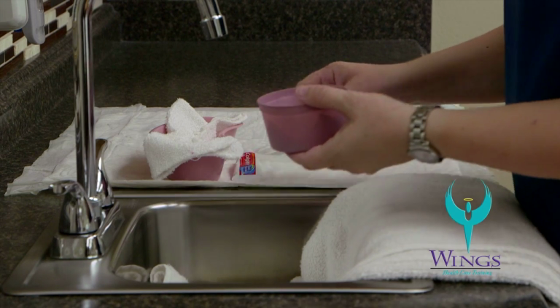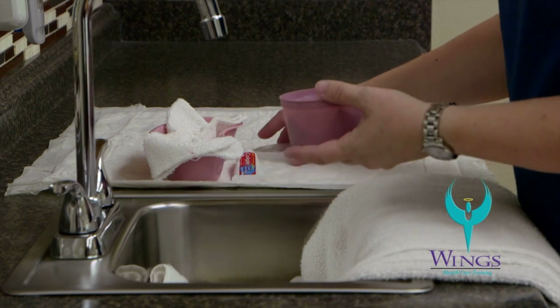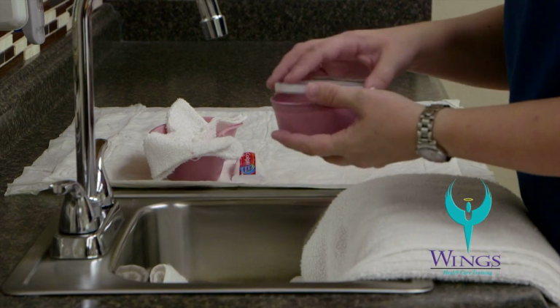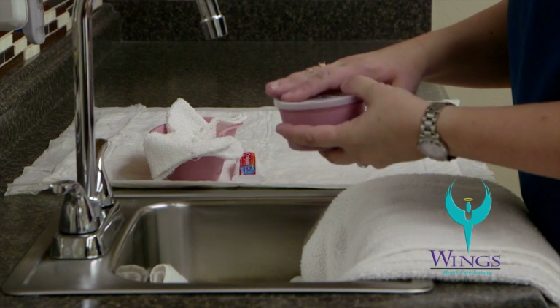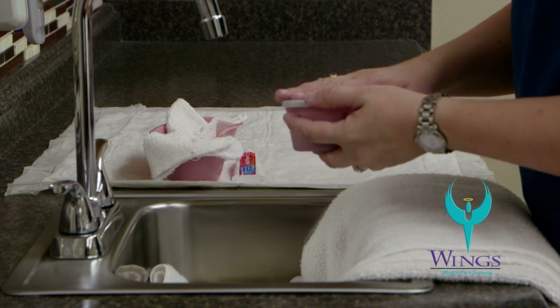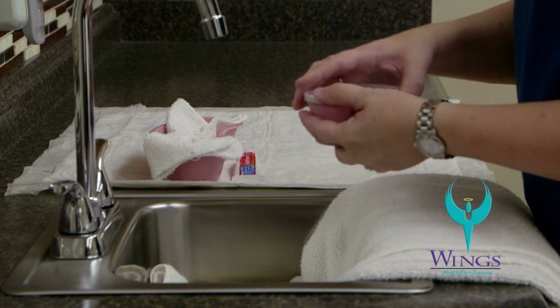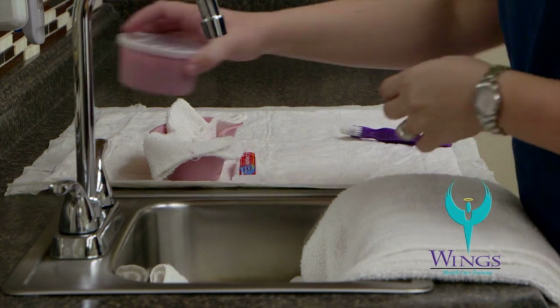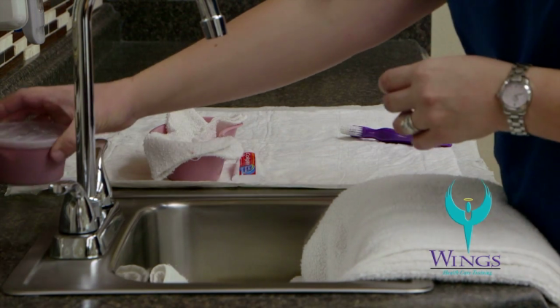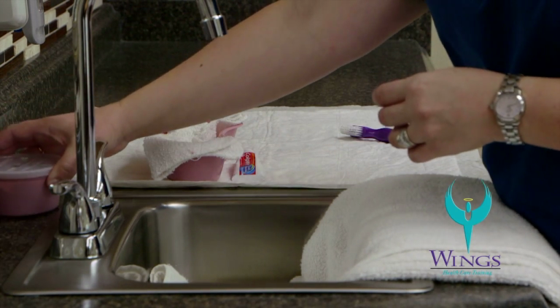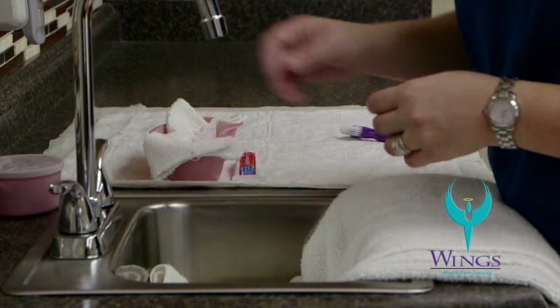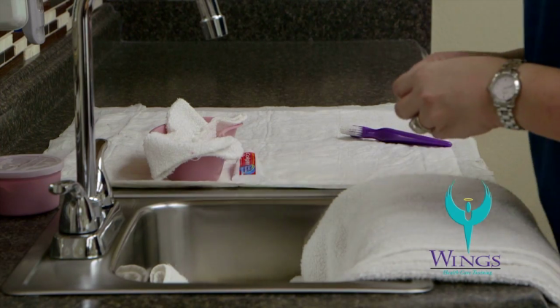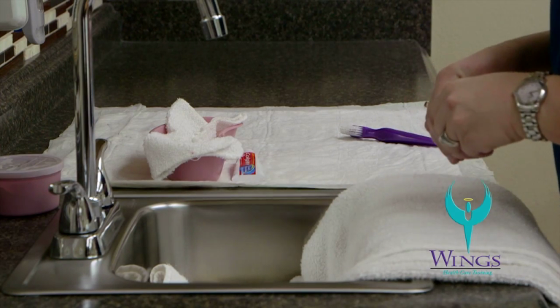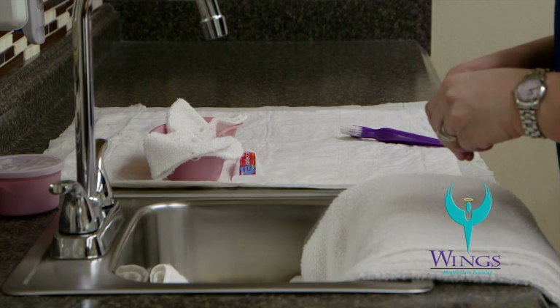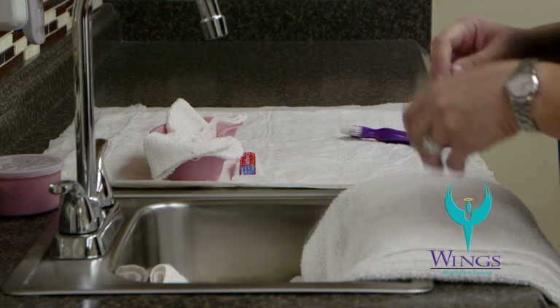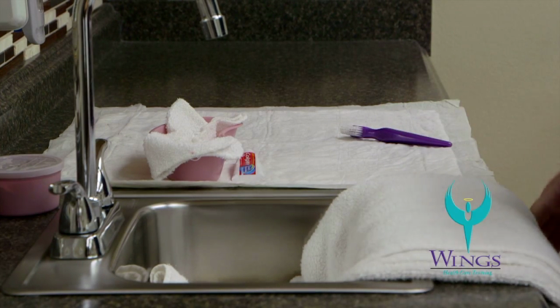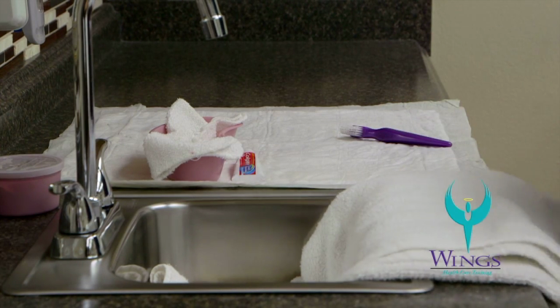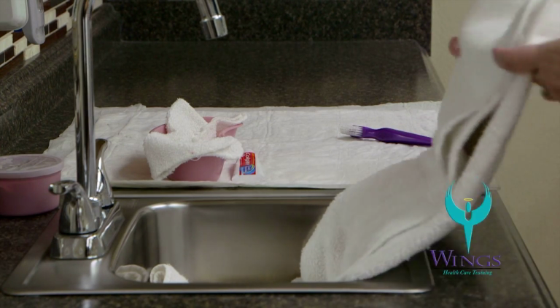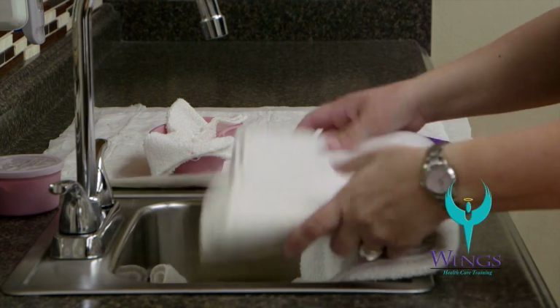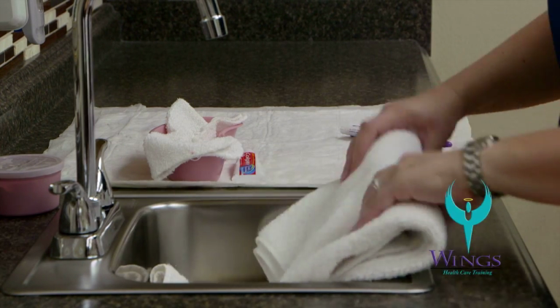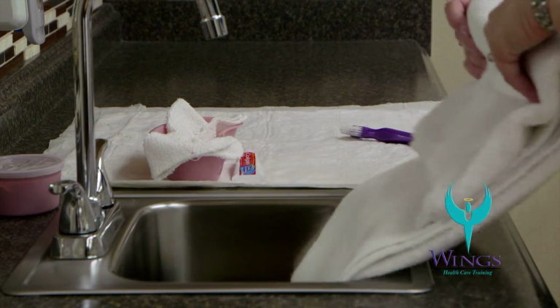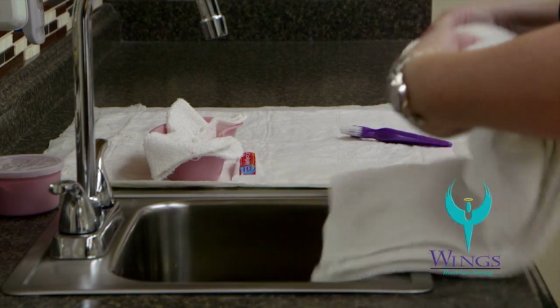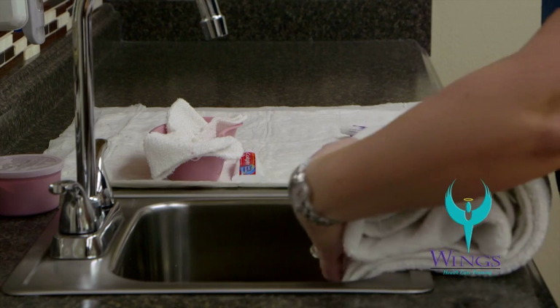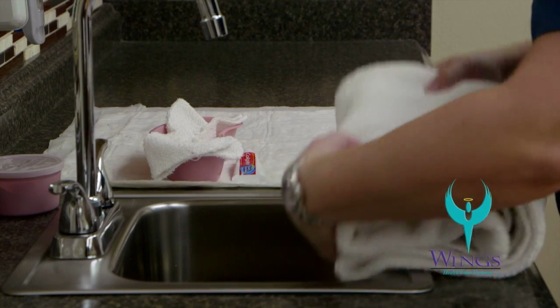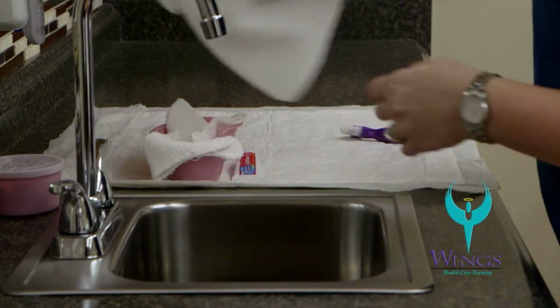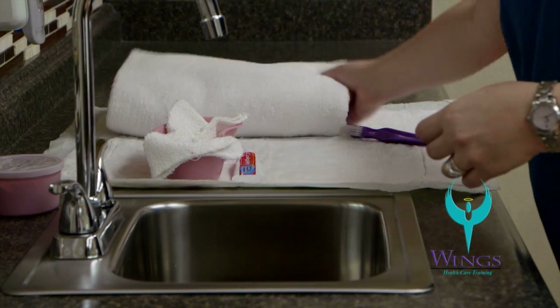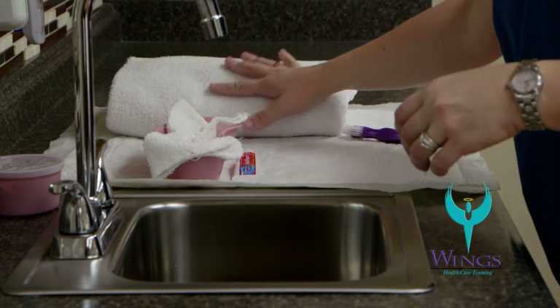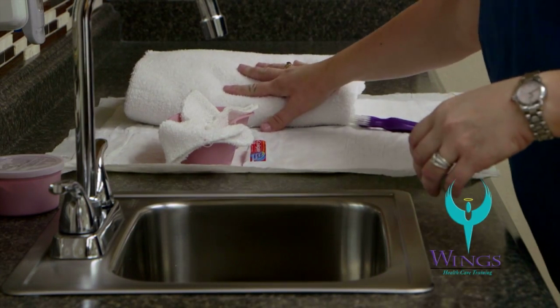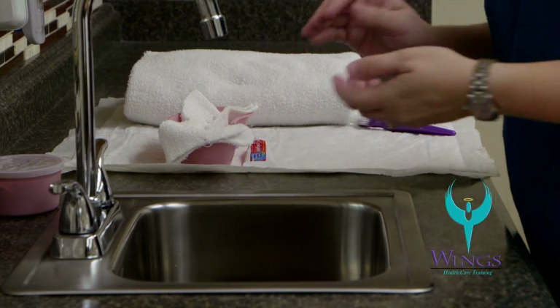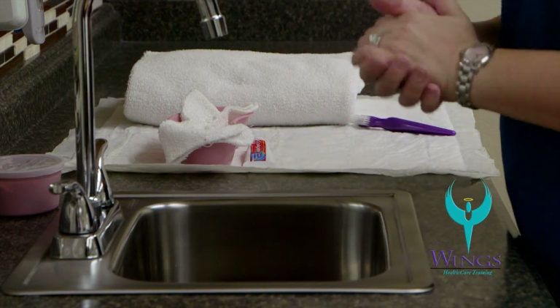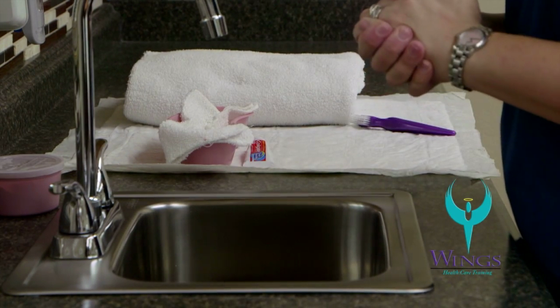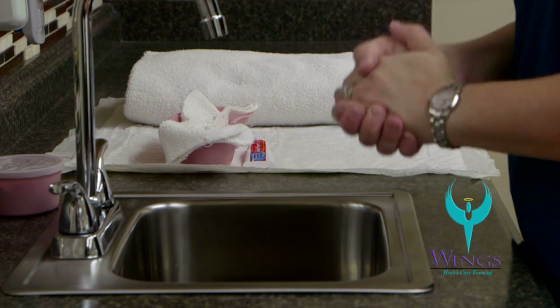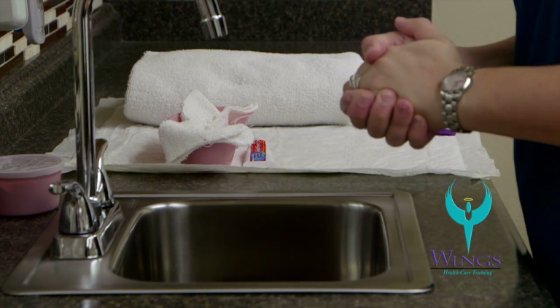Turn the water off, put the lid on the denture cup, and place the cup at the back edge of the sink. Clean up your supplies with the dirty linens going into the trash. Remove your gloves and wash your hands.